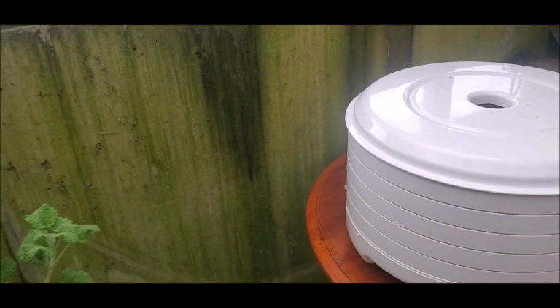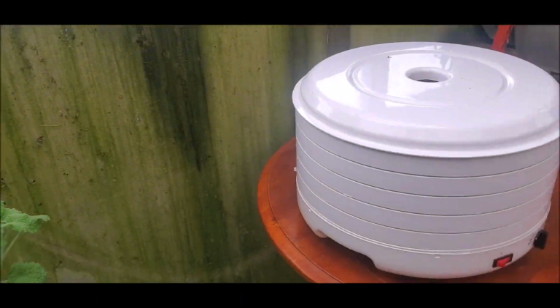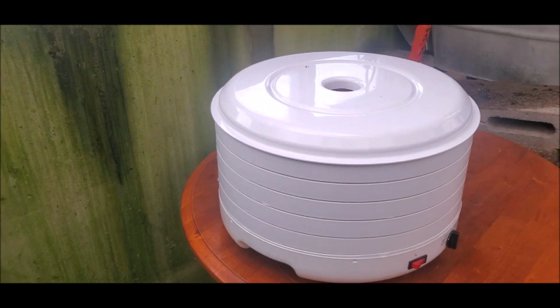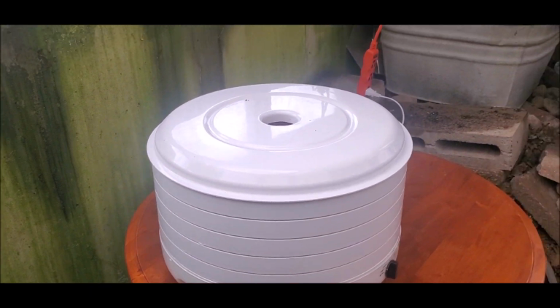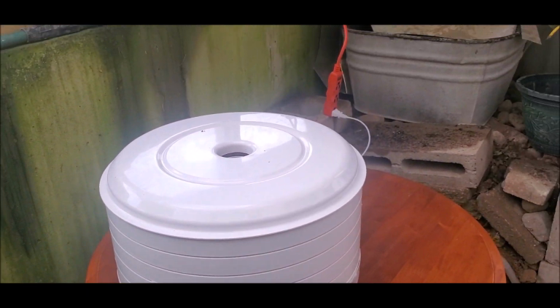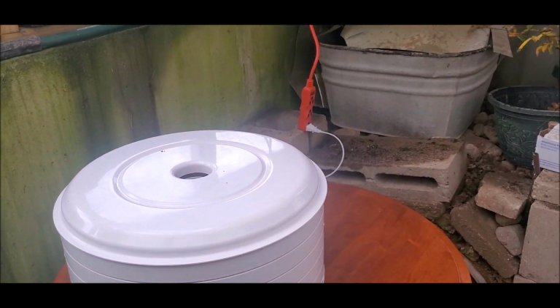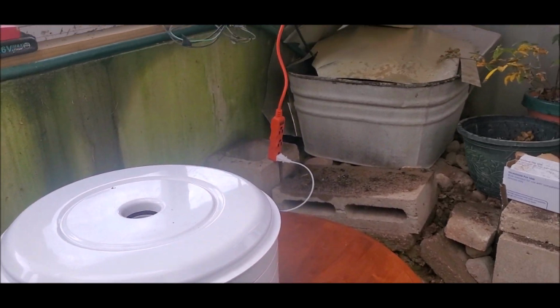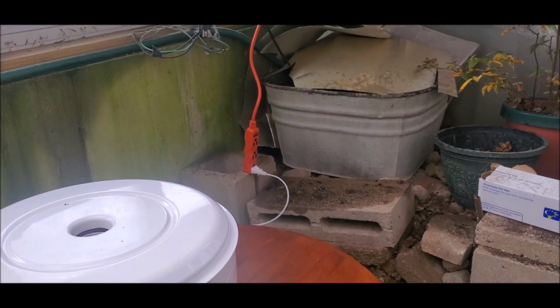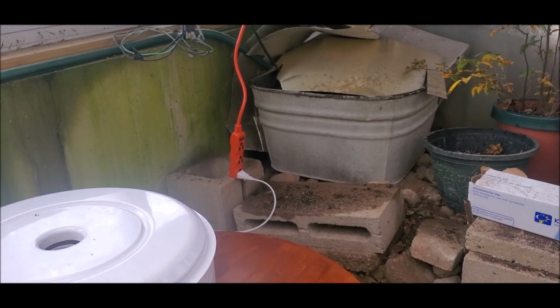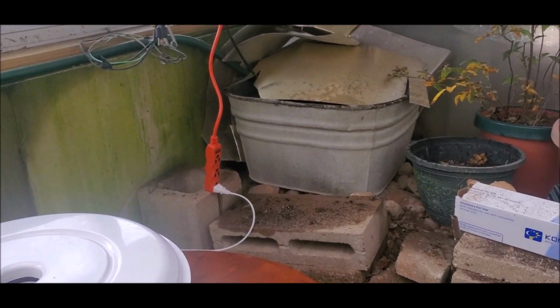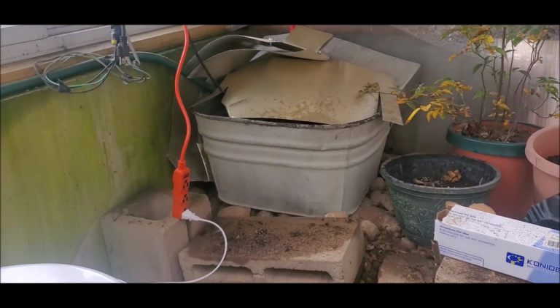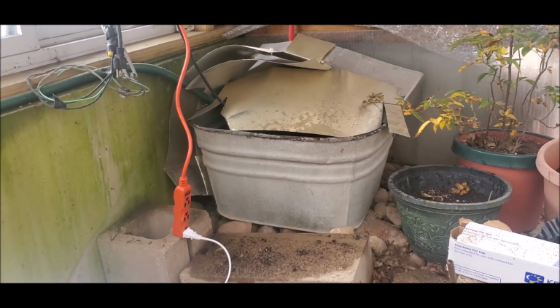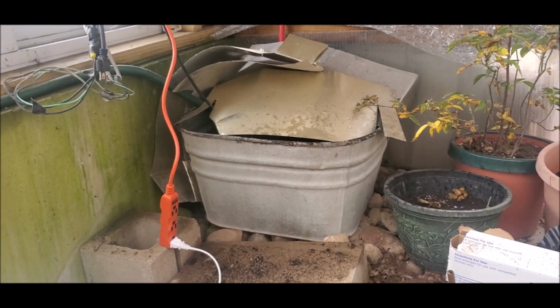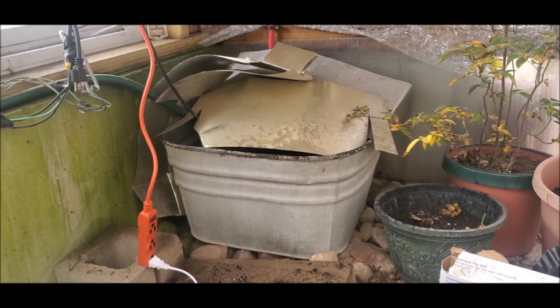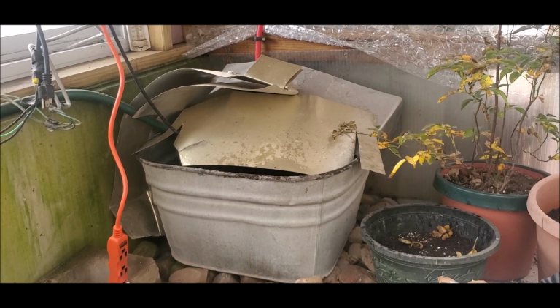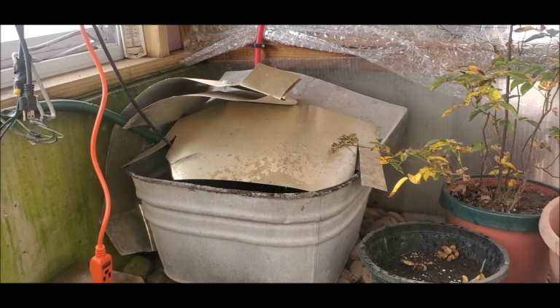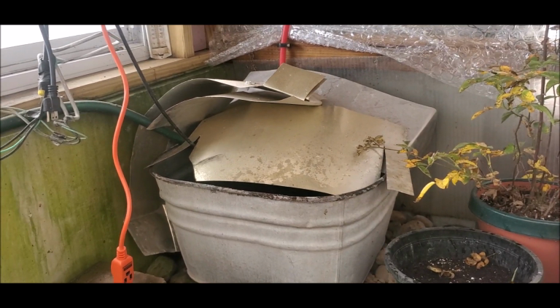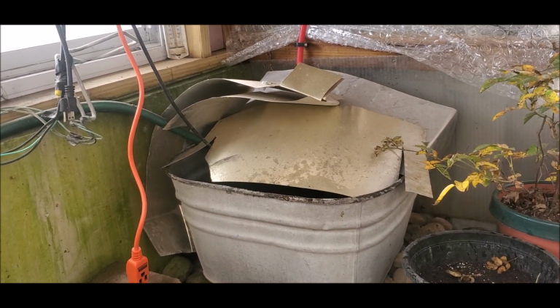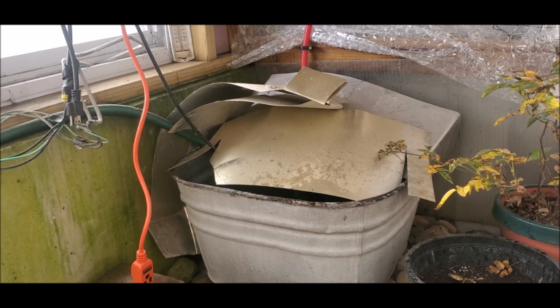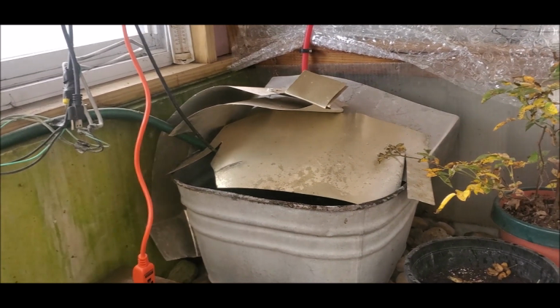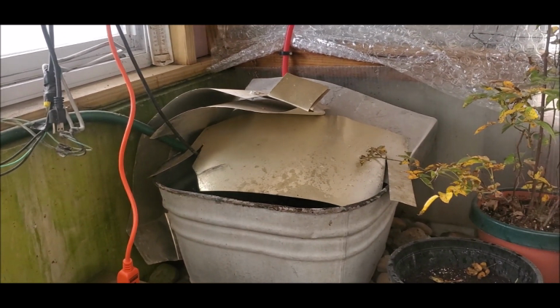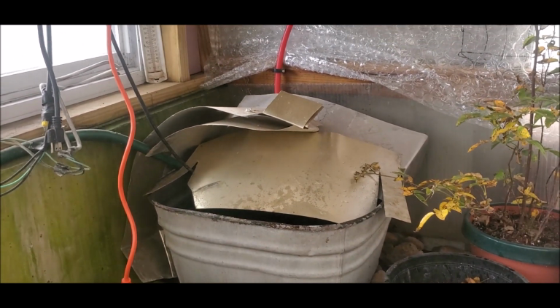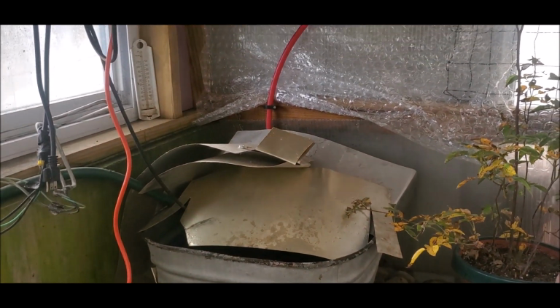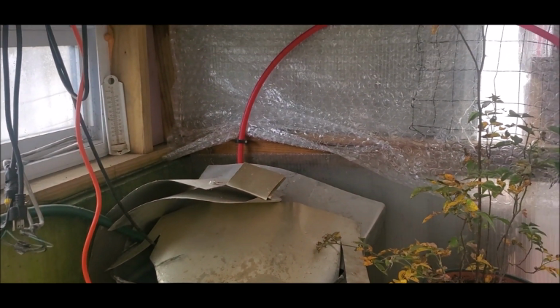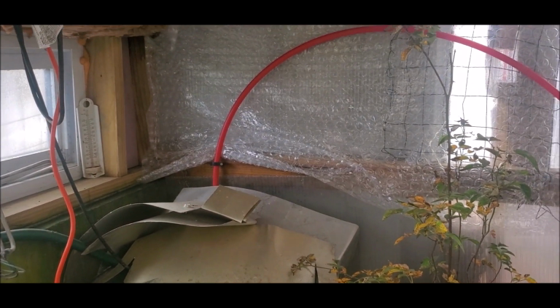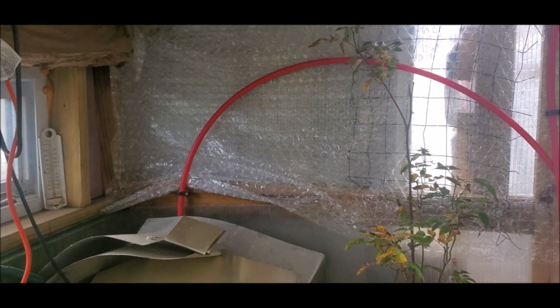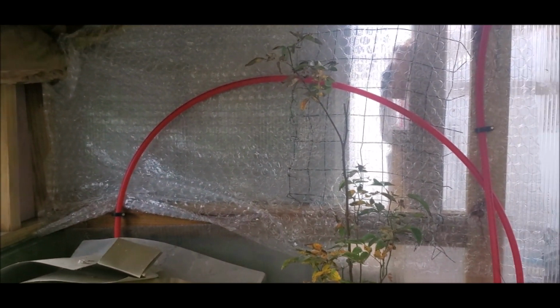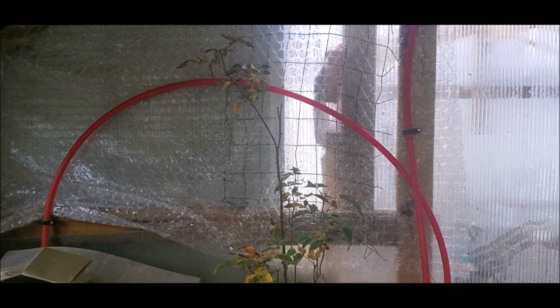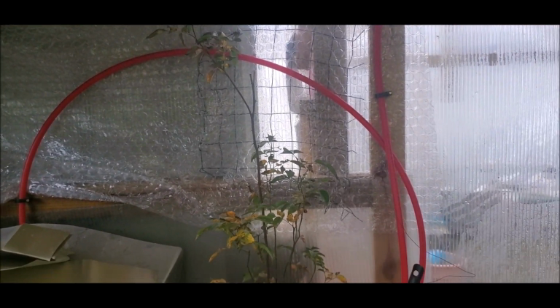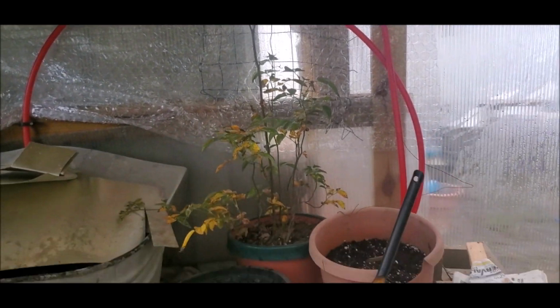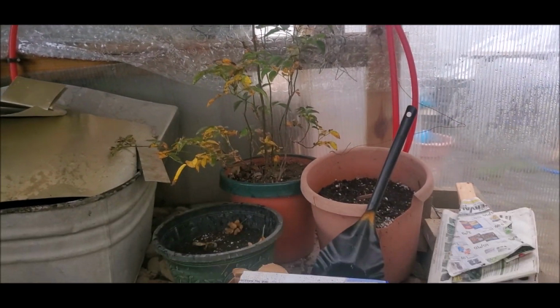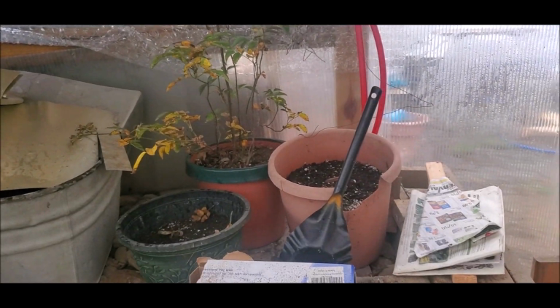I use the food dryer as a supplemental form of heat. I have it off right now just because it would be too loud. Radiant system — I'll talk about that some time.